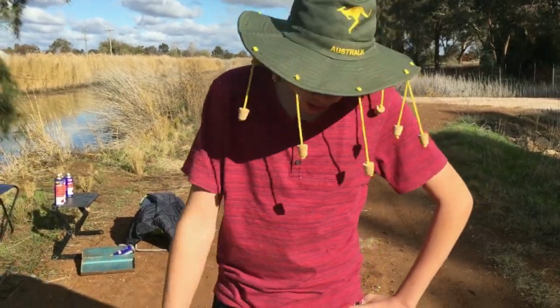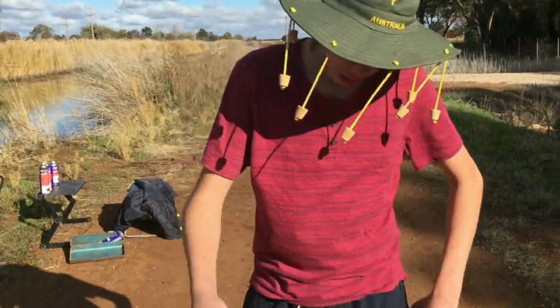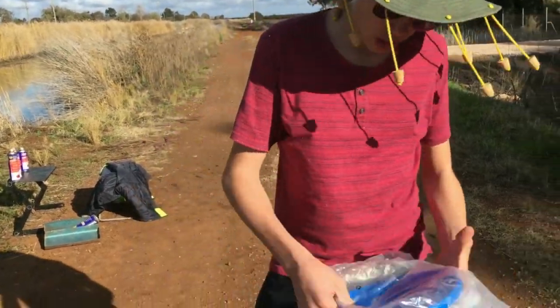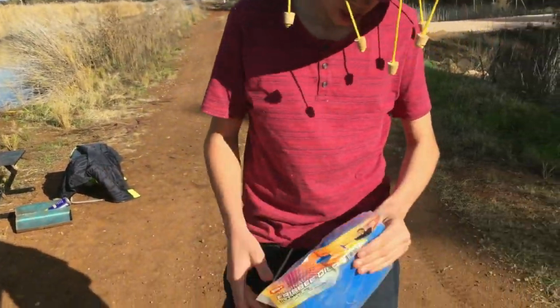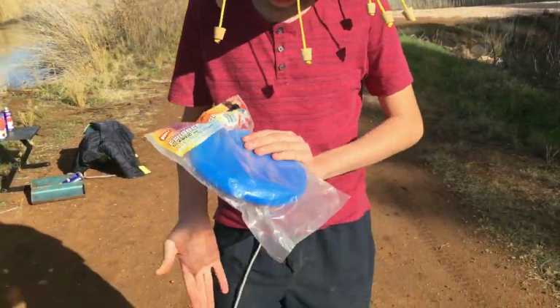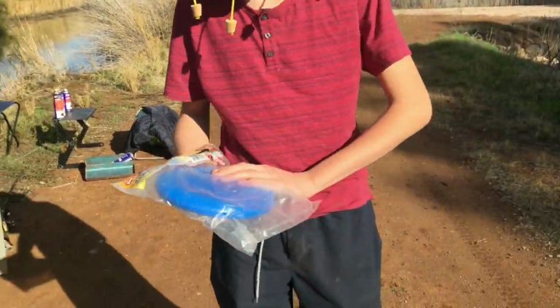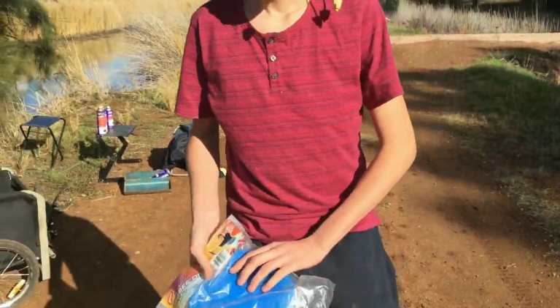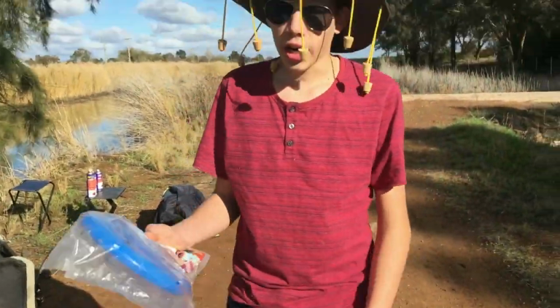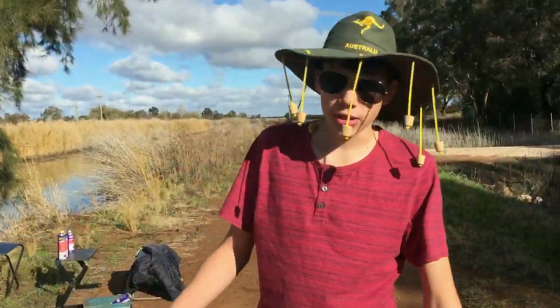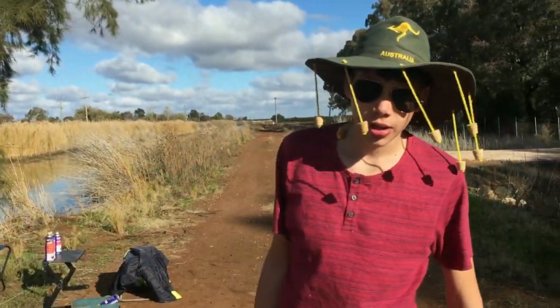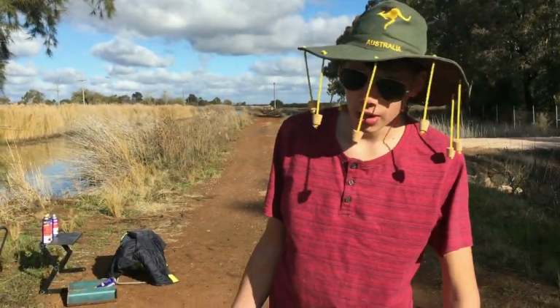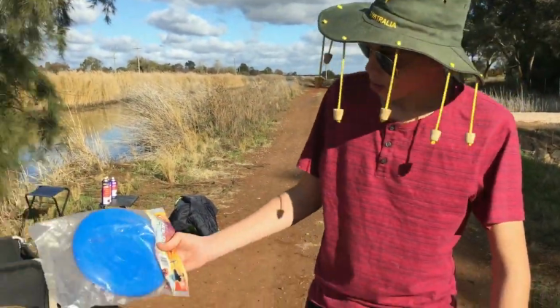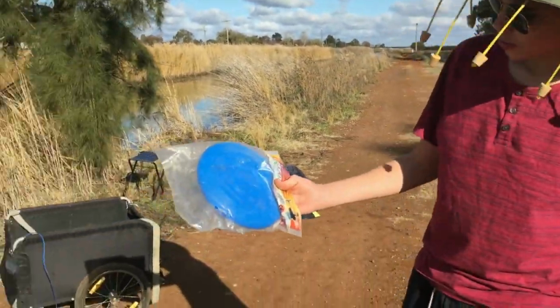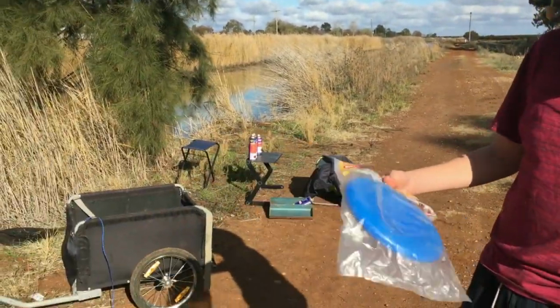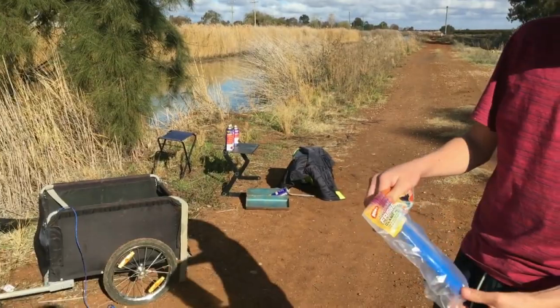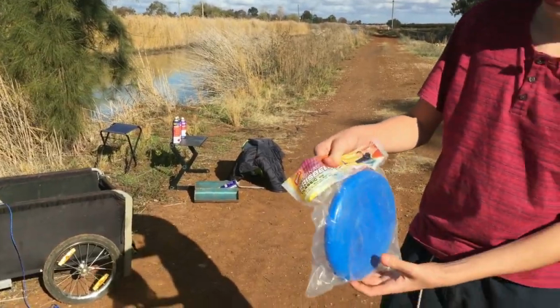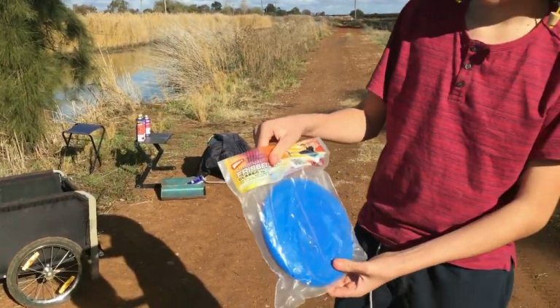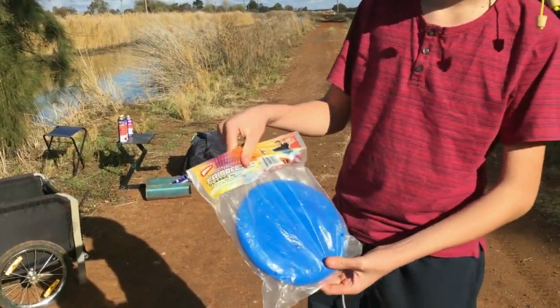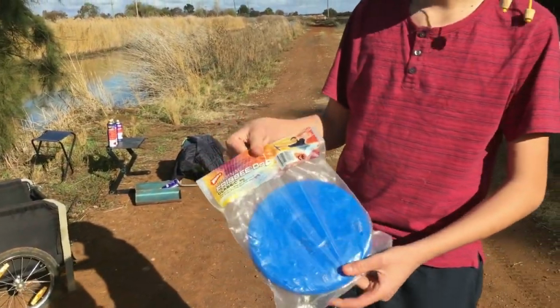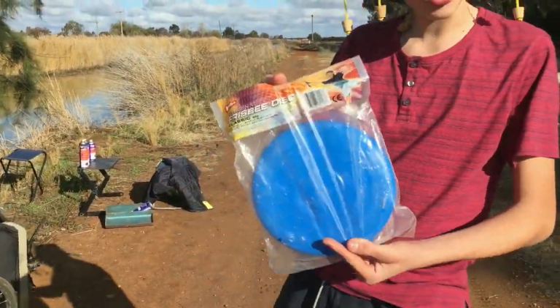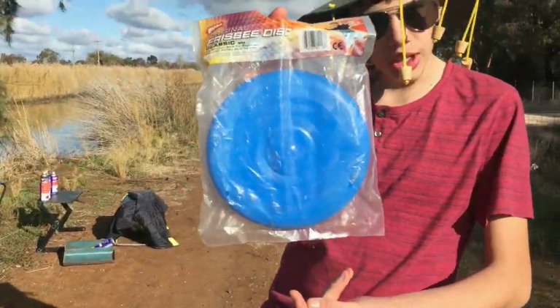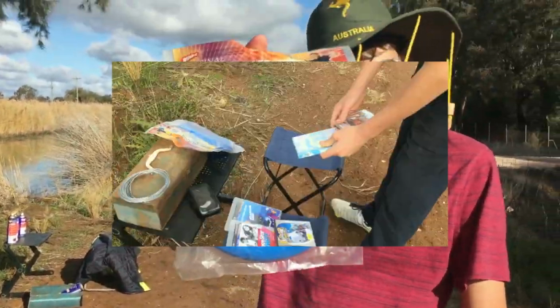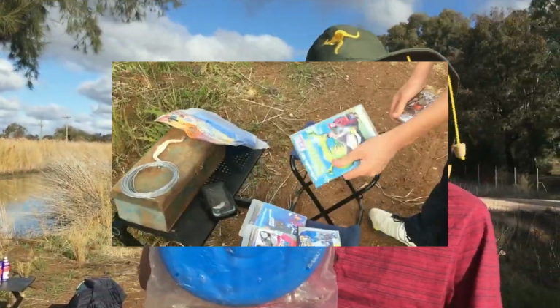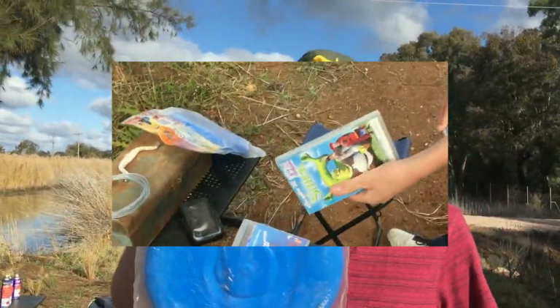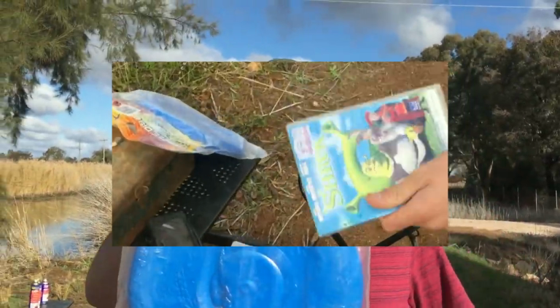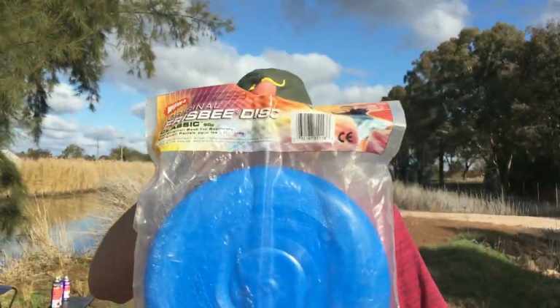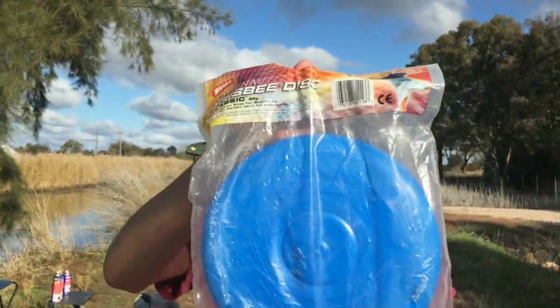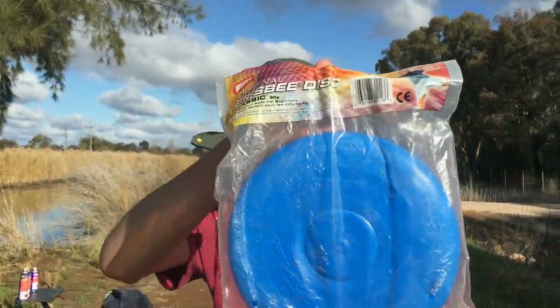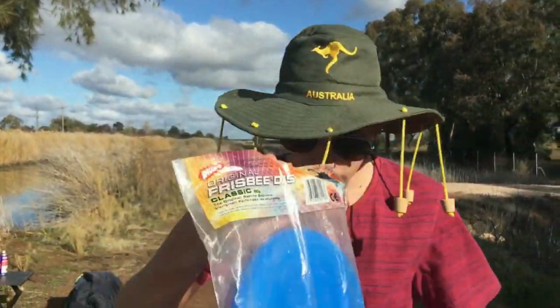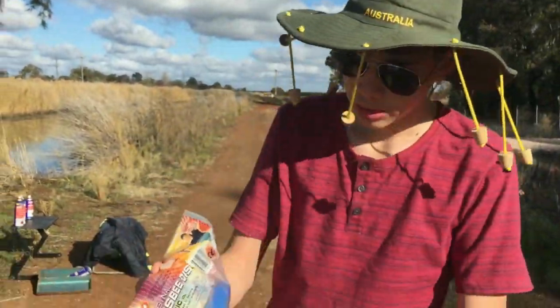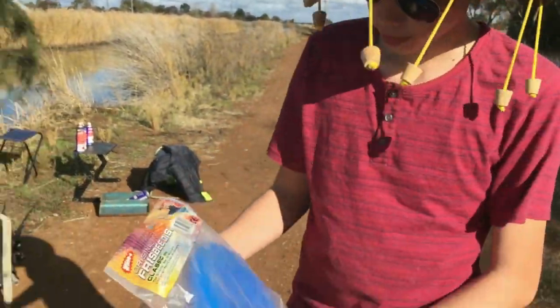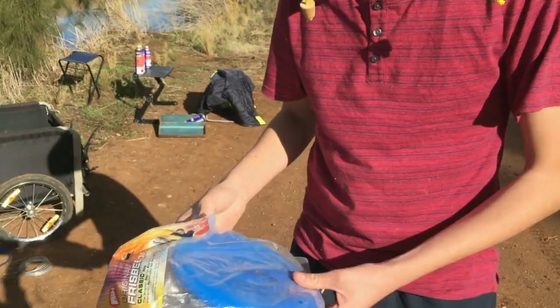Righto! Hey Les! Yeah? This is something I didn't show you, but I got this at that garage sale I went to. Oh nice! That's a mad frisbee!